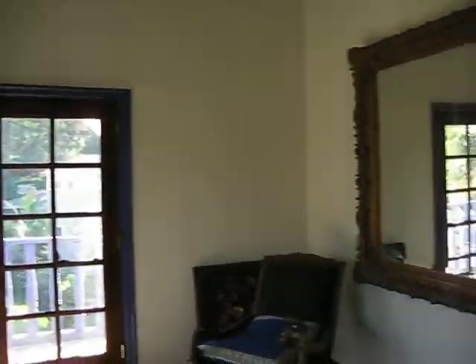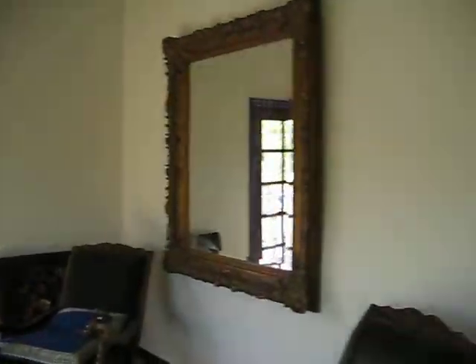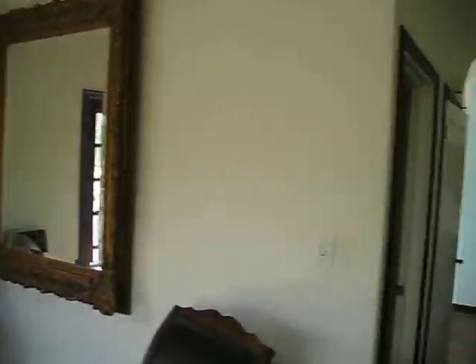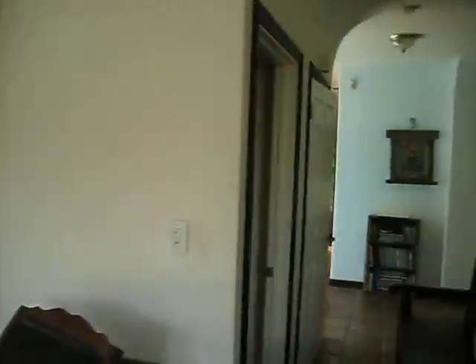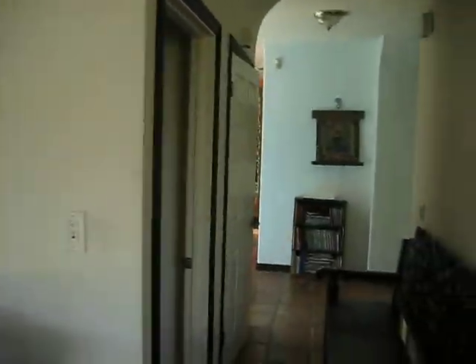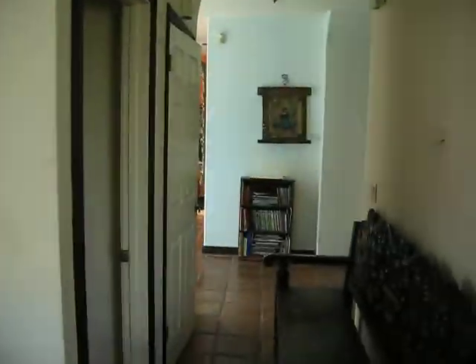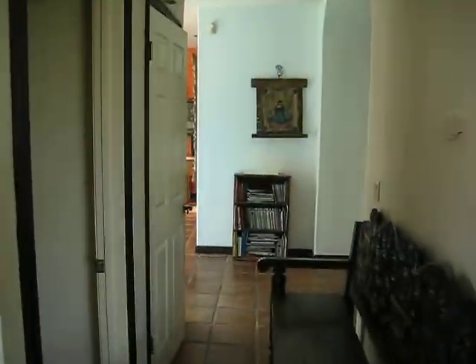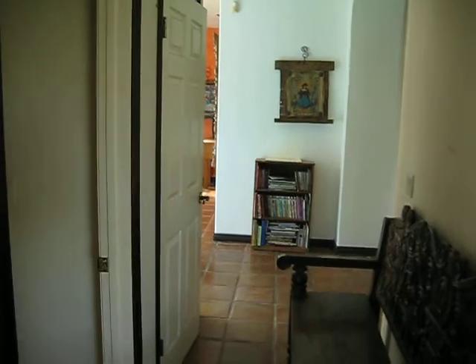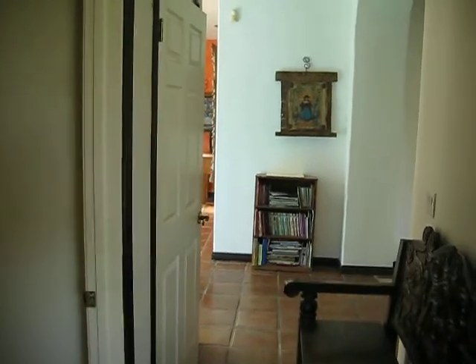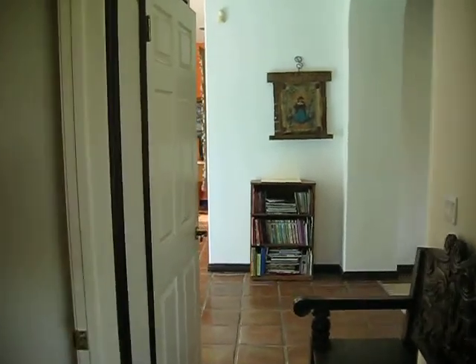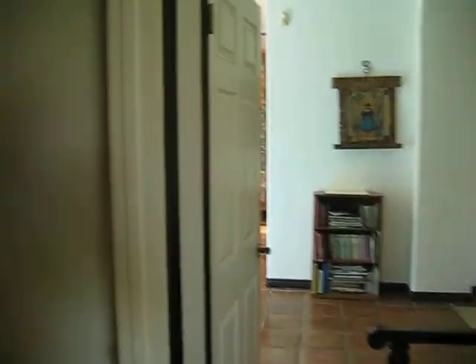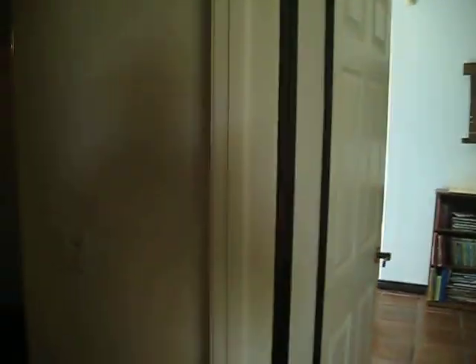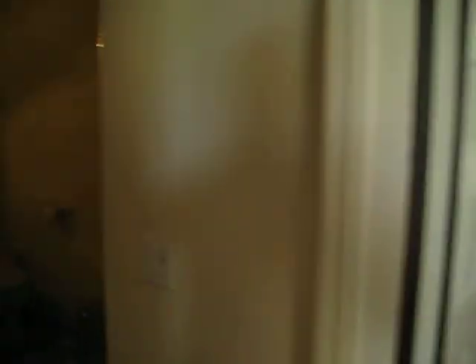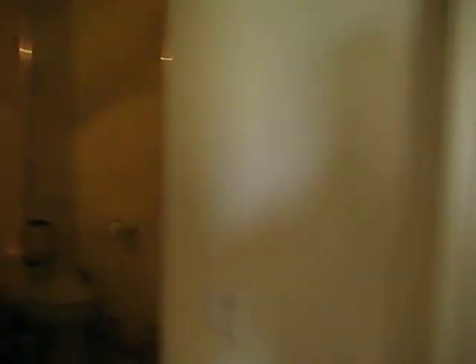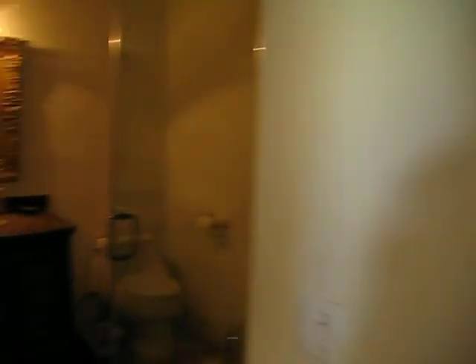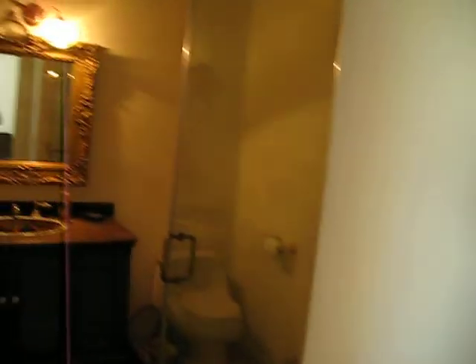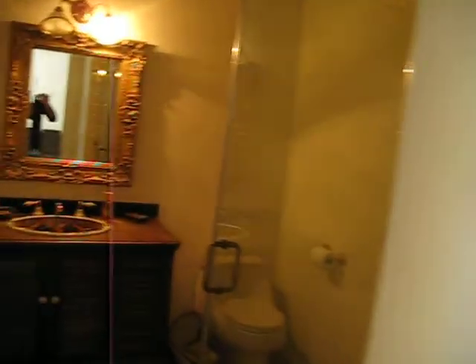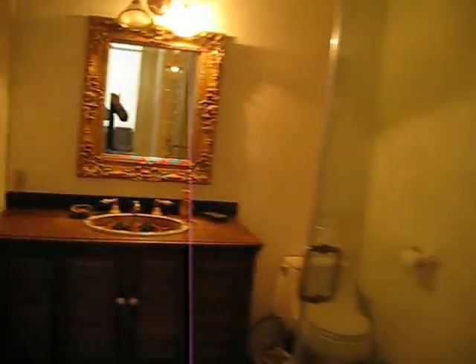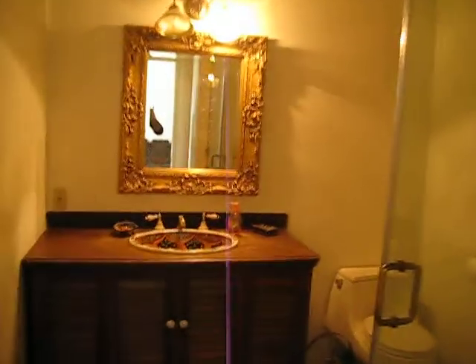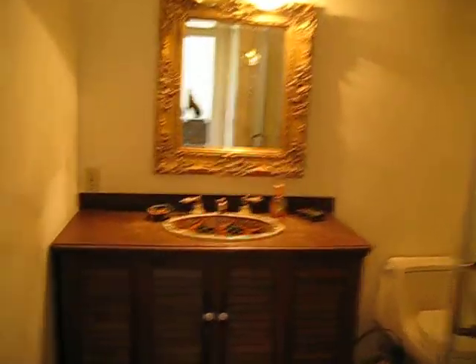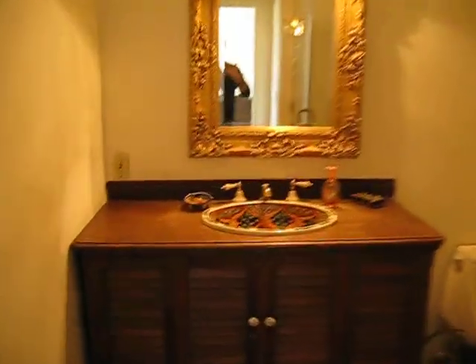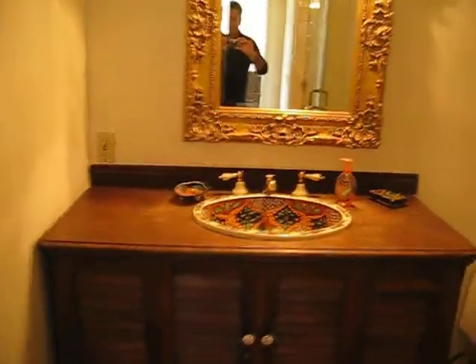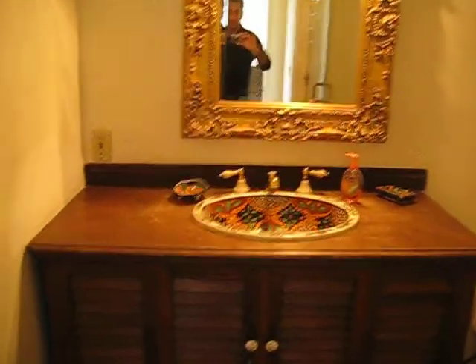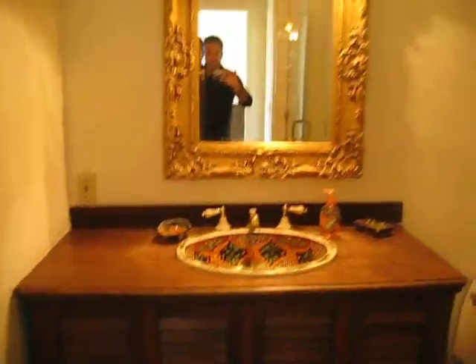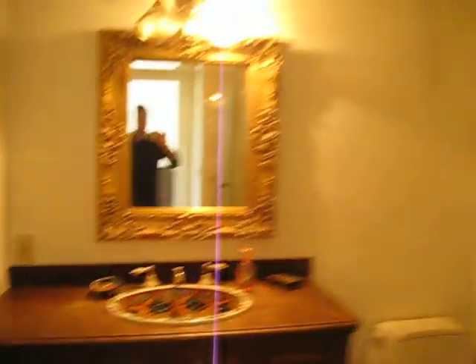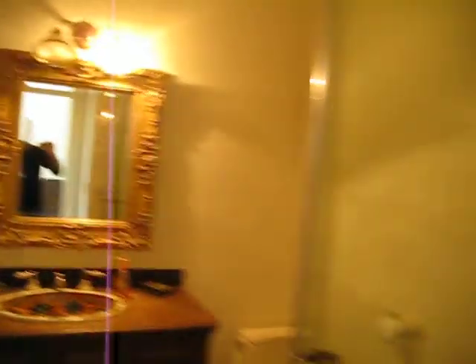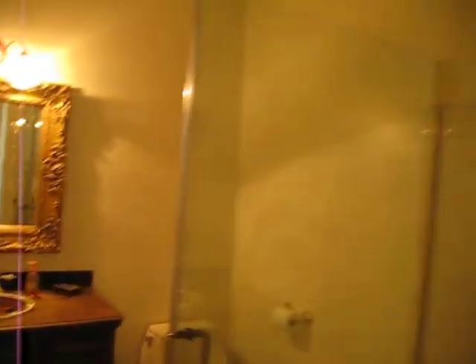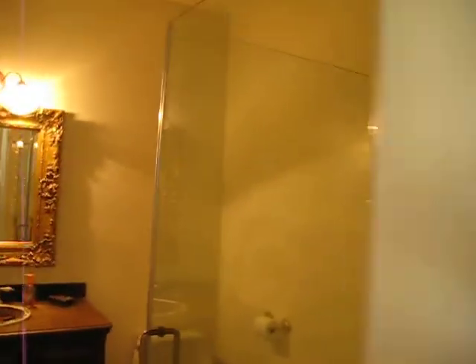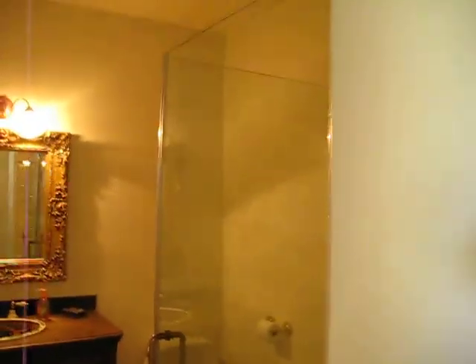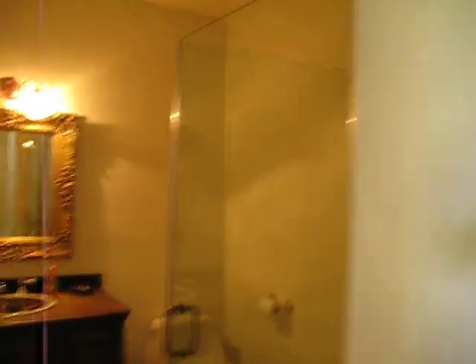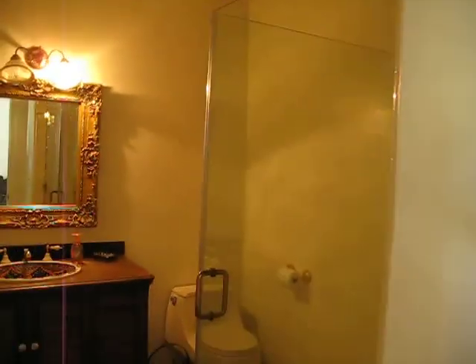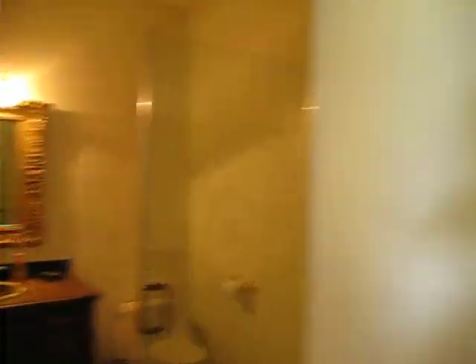I'm going to fly through this fairly quickly so it's not too large to upload. First full bath — character Spanish sinks and a glass-enclosed shower.